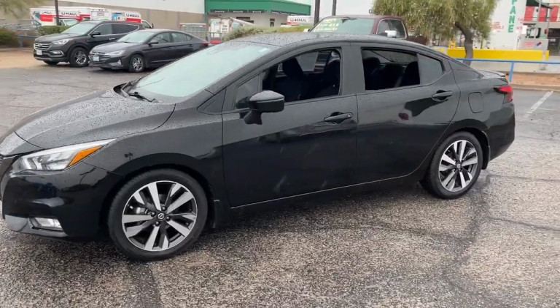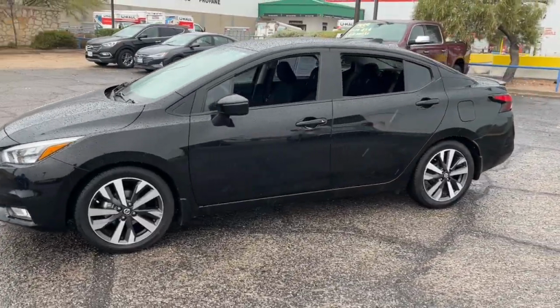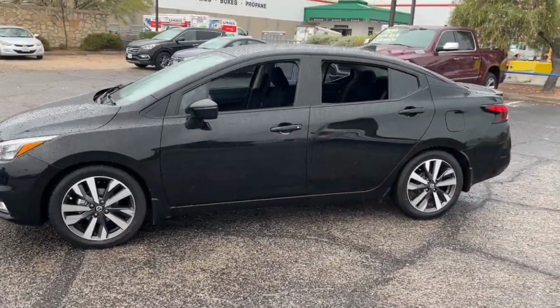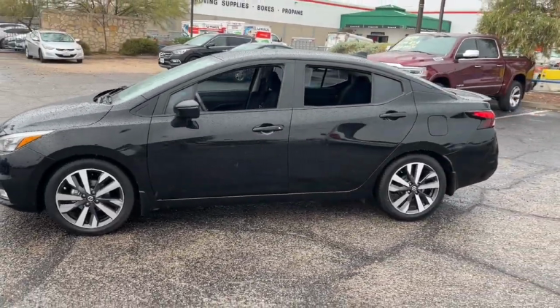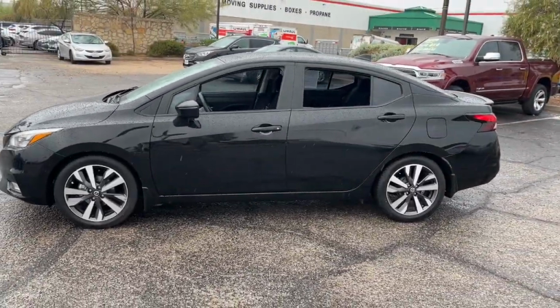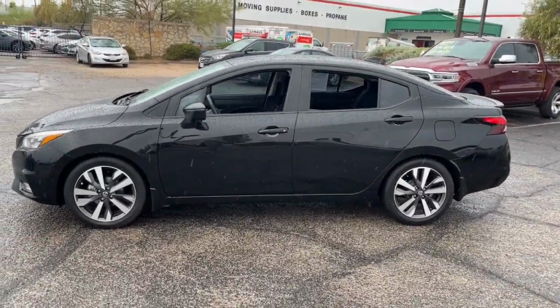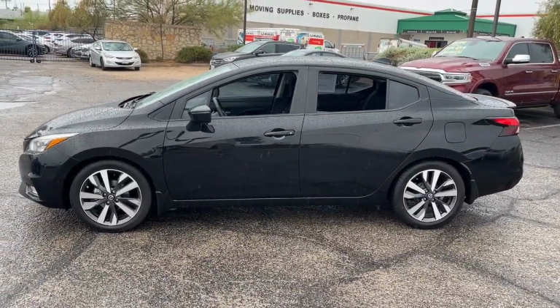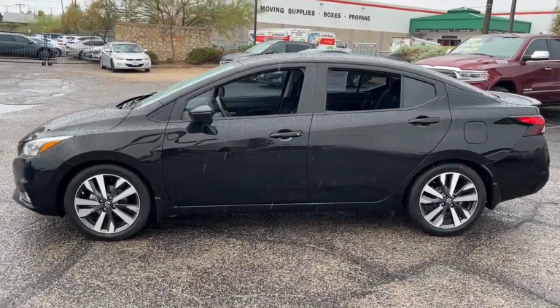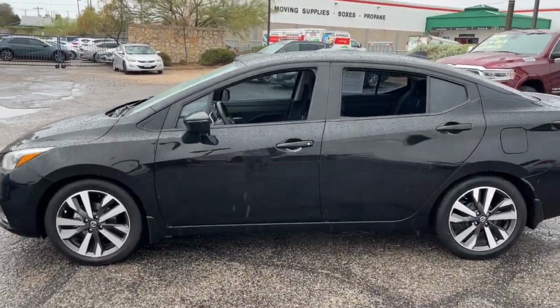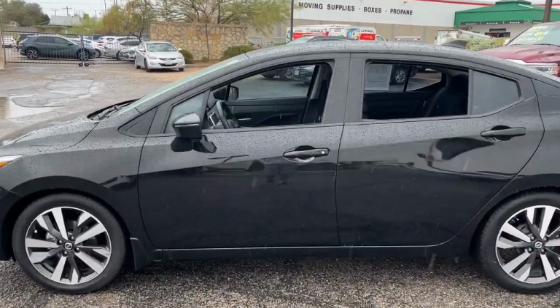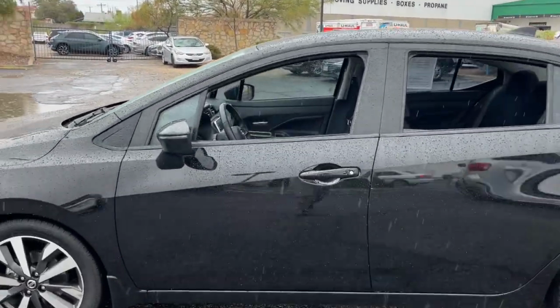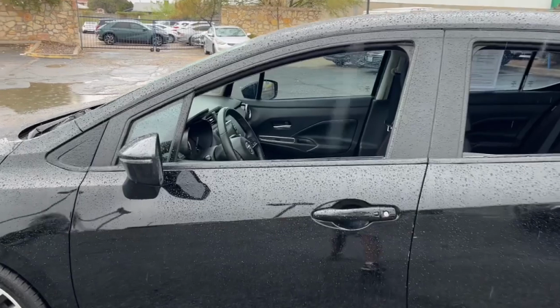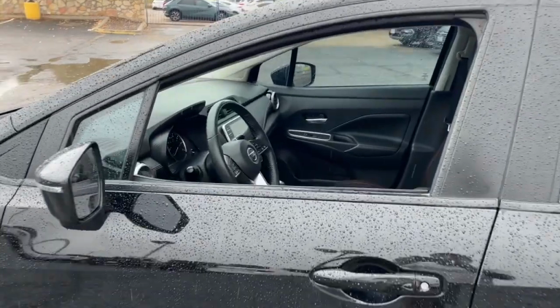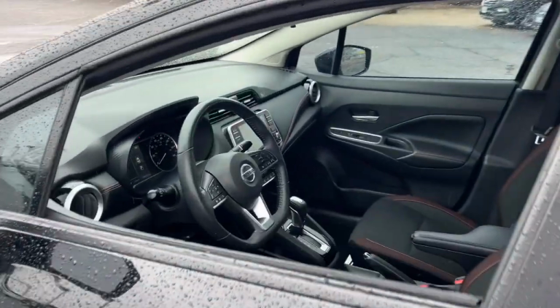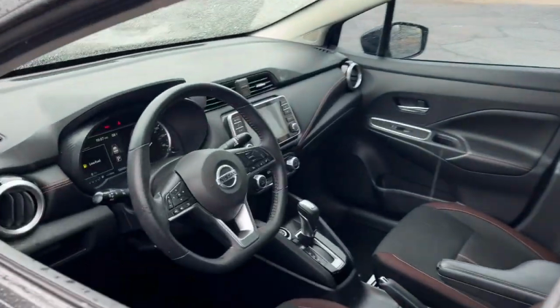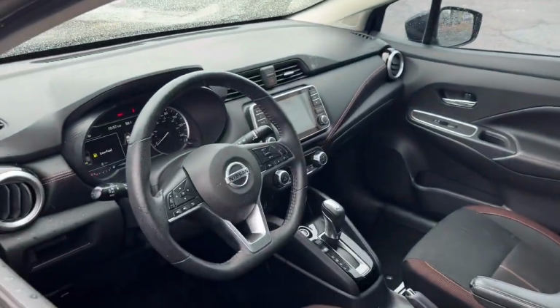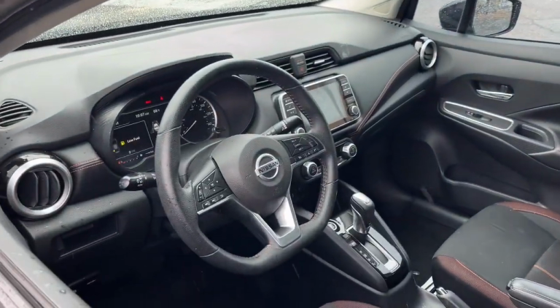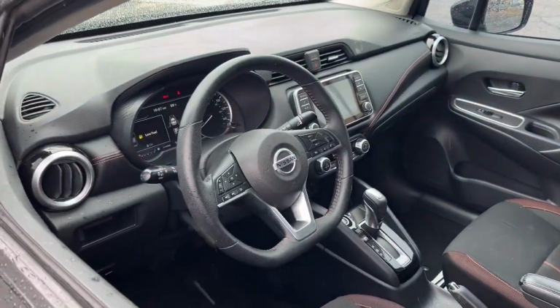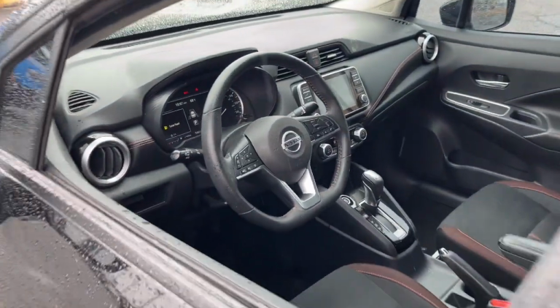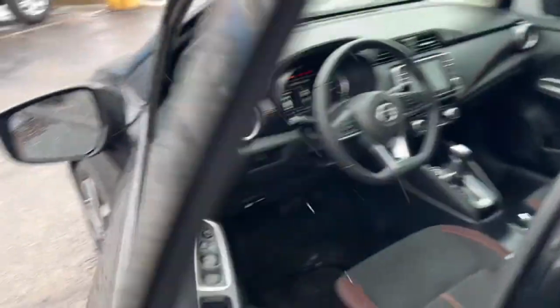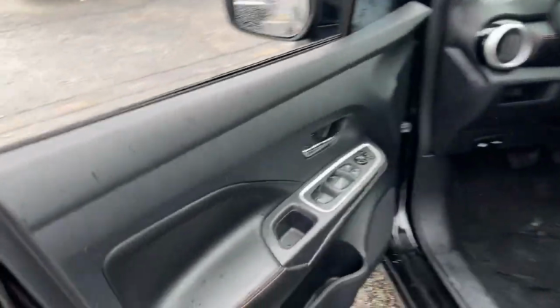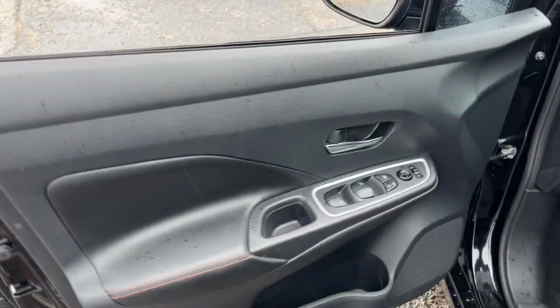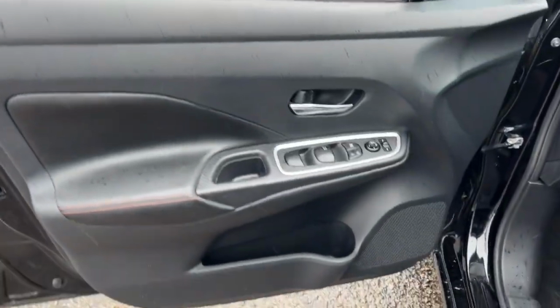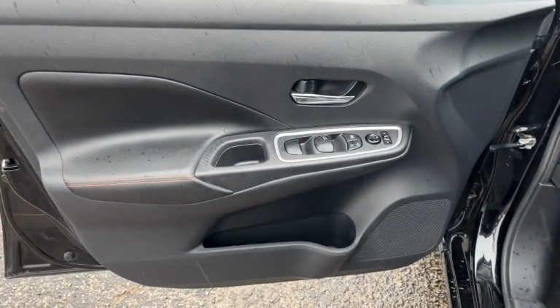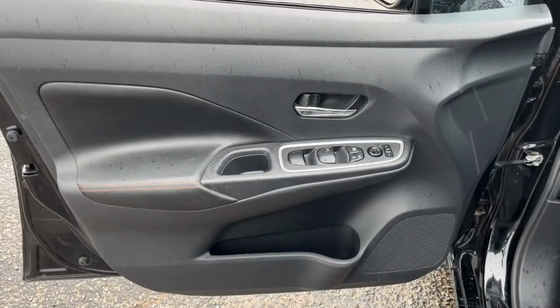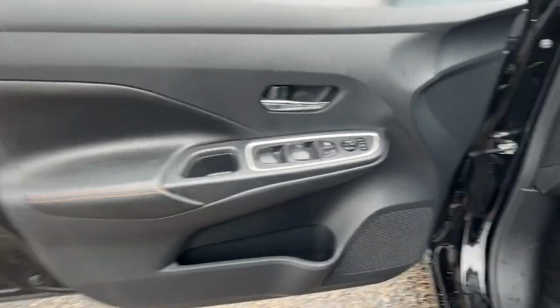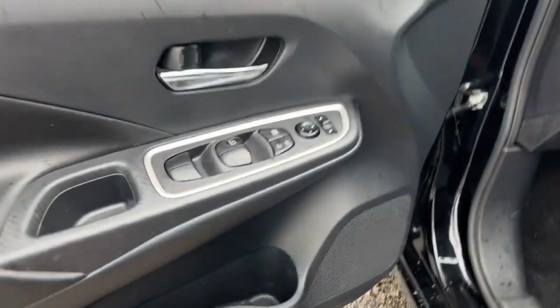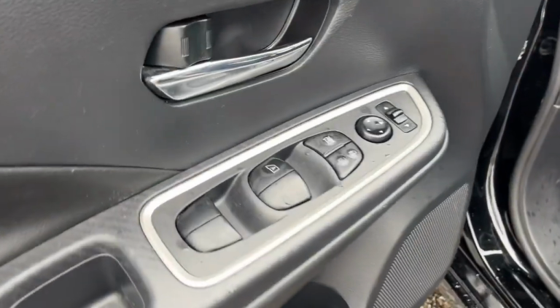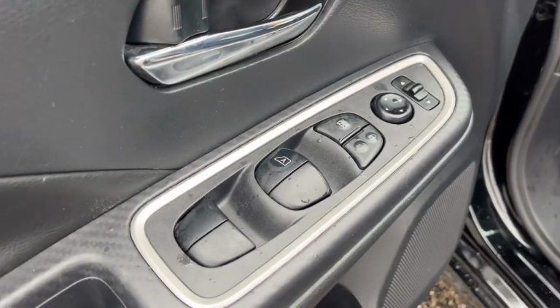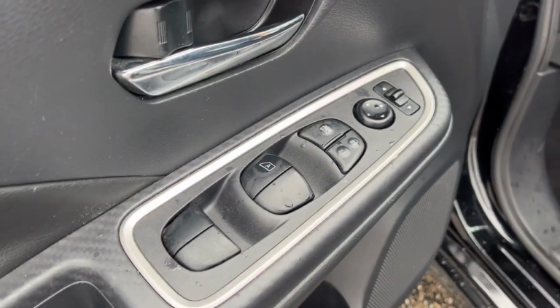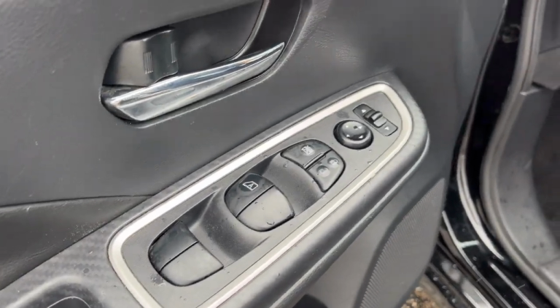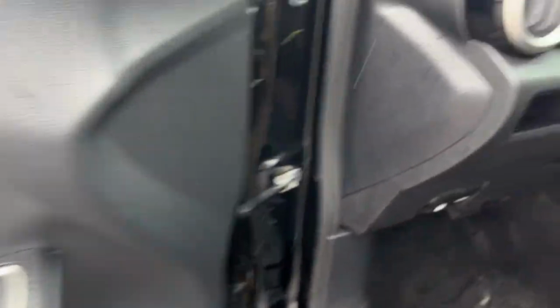Here's a tech-savvy Nissan Versa, the sleek four-door sedan that leverages a suite of standard driver assist features and touchscreen infotainment to keep you safe and connected. All you need to do is relax and enjoy the ride.